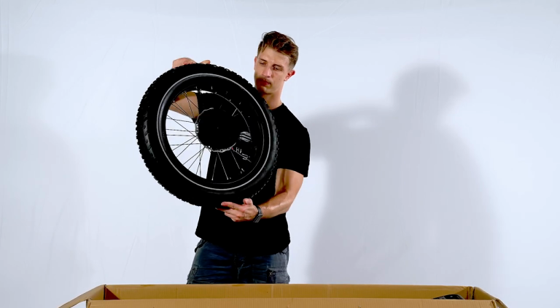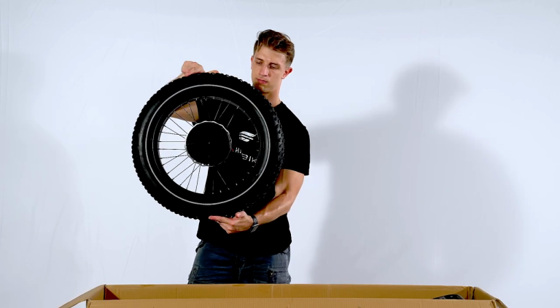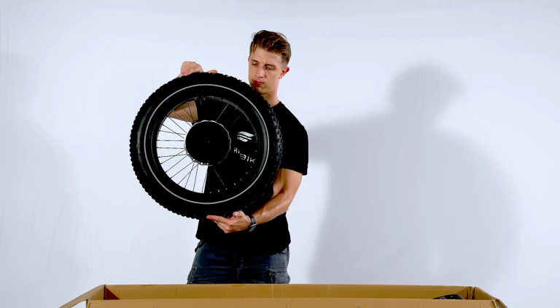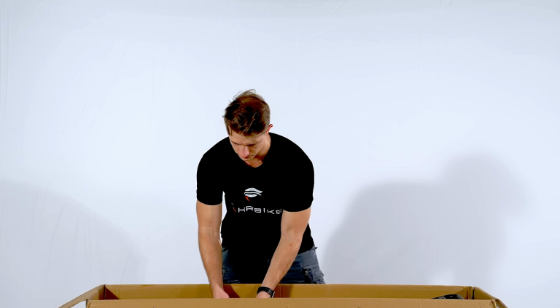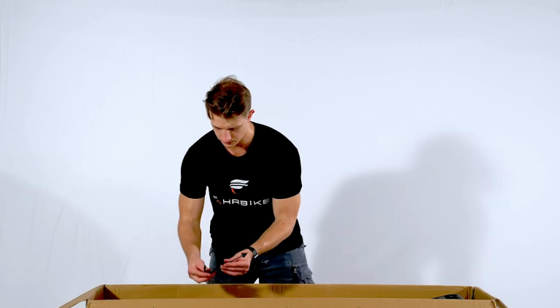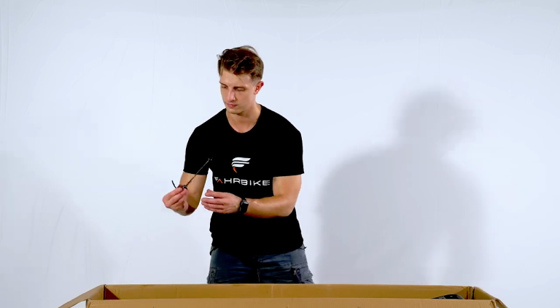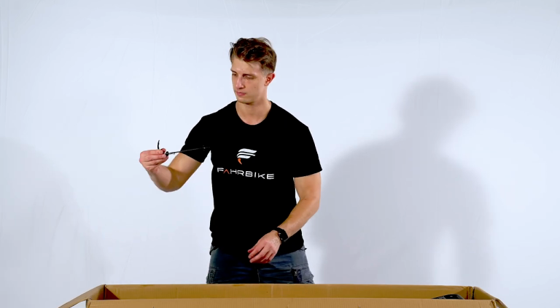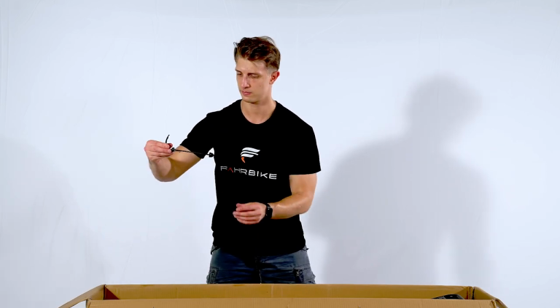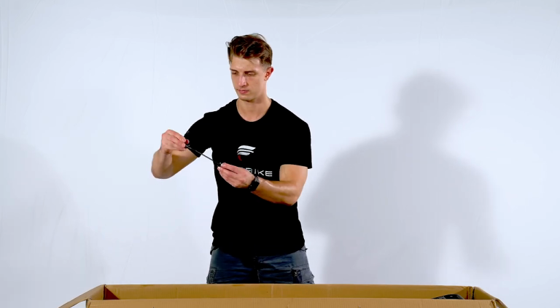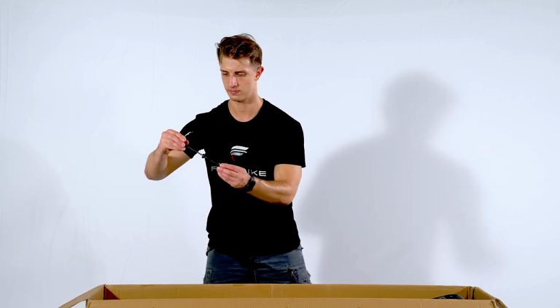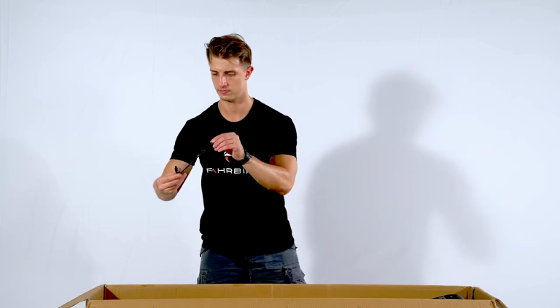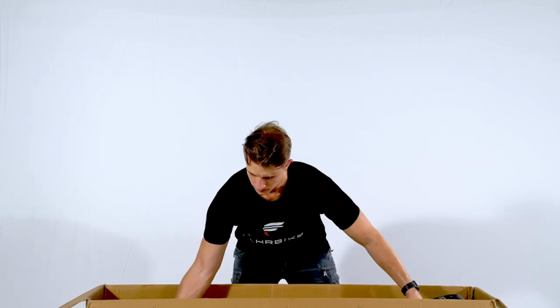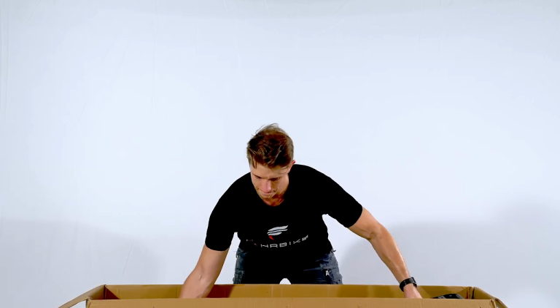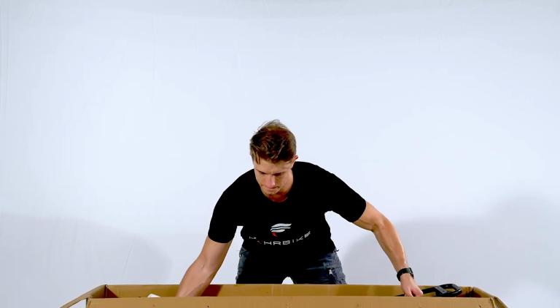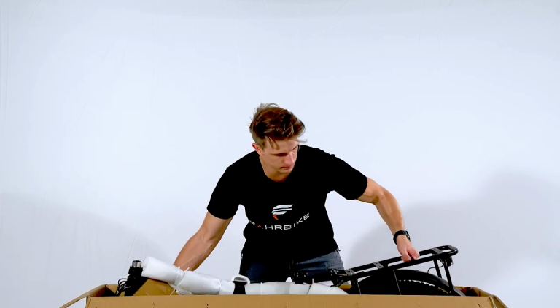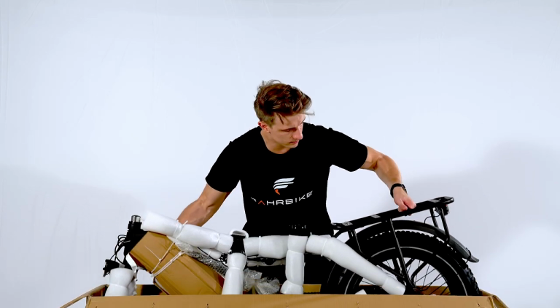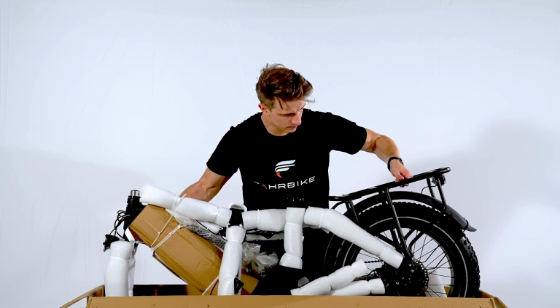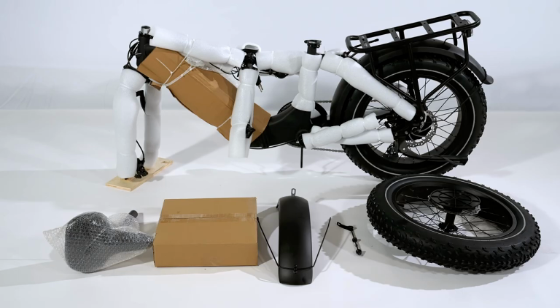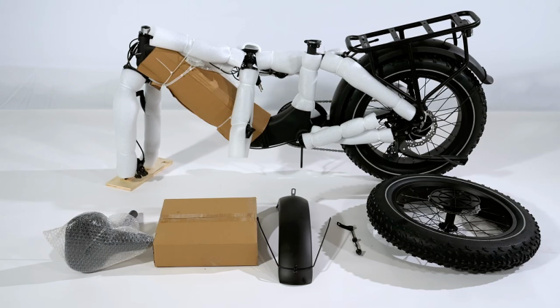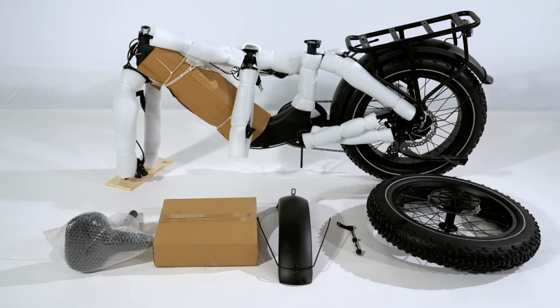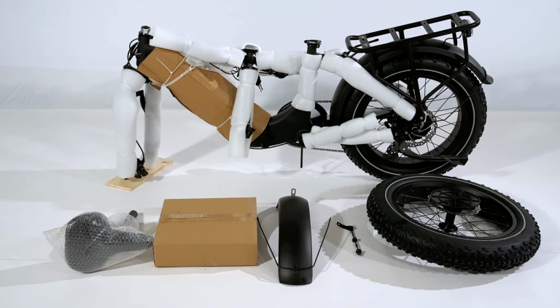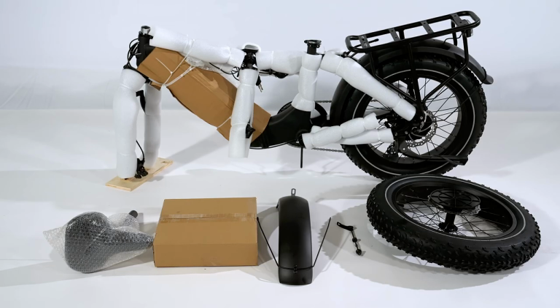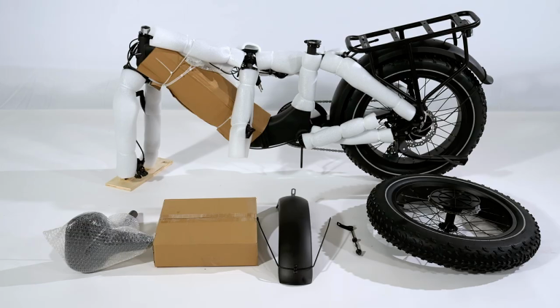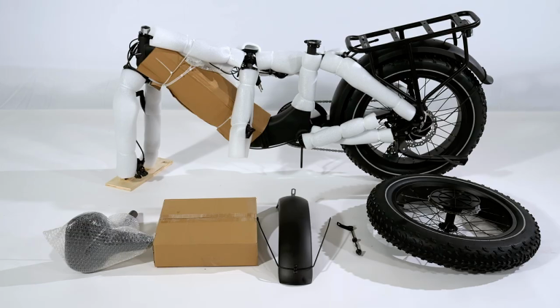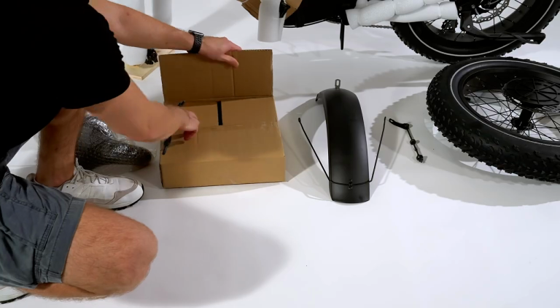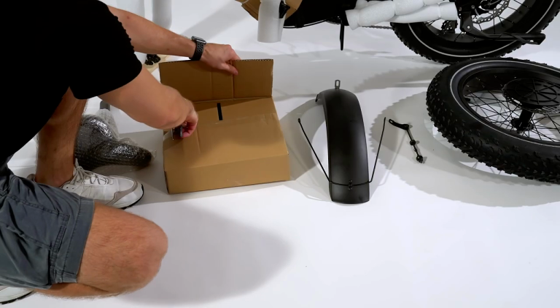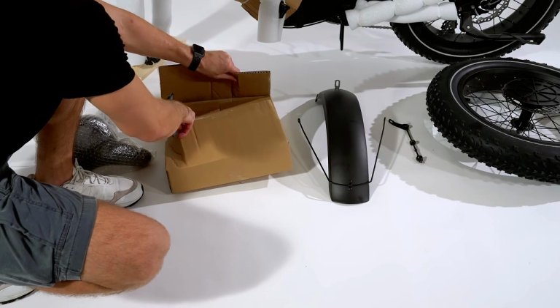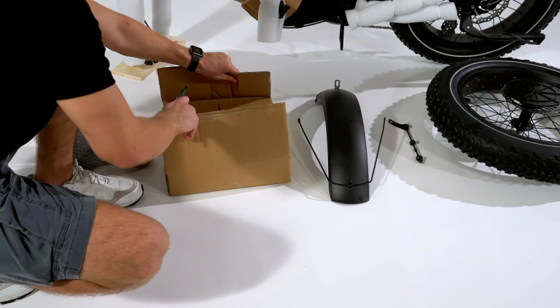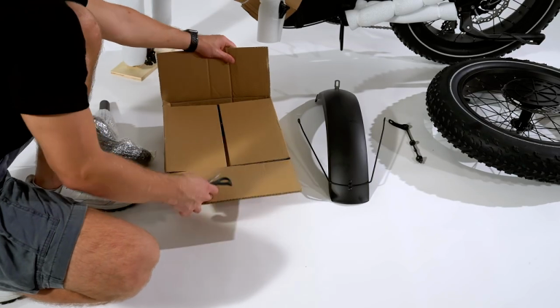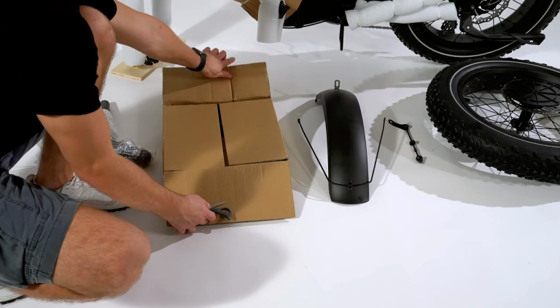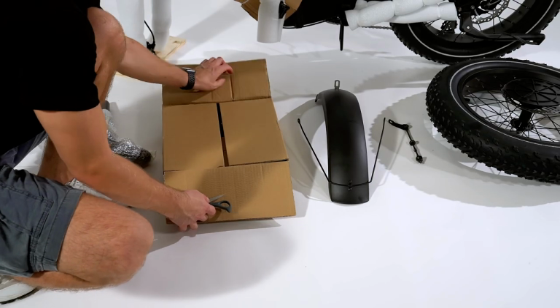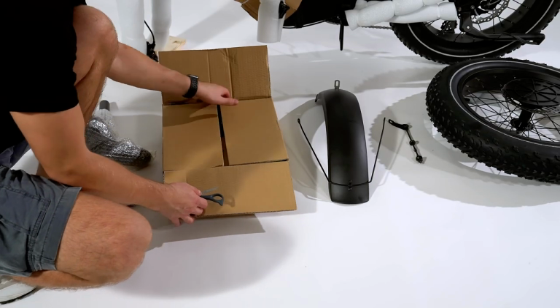Open the small paper box you just took out. You will find a charger, a cable, a manual, a bottle holder, and other tools inside.